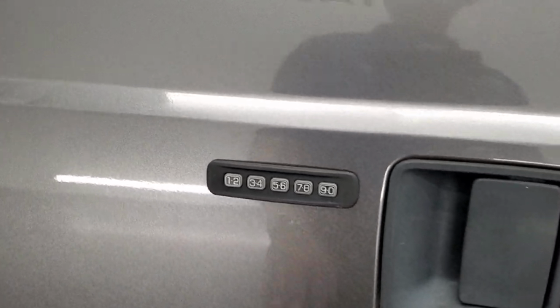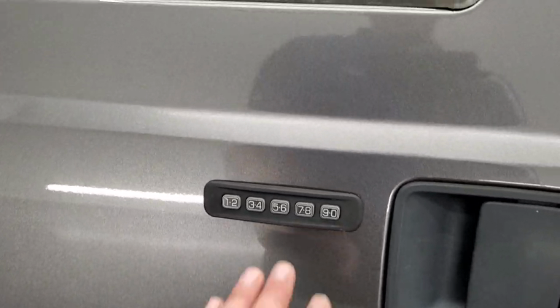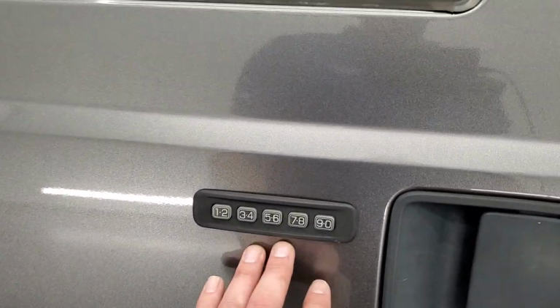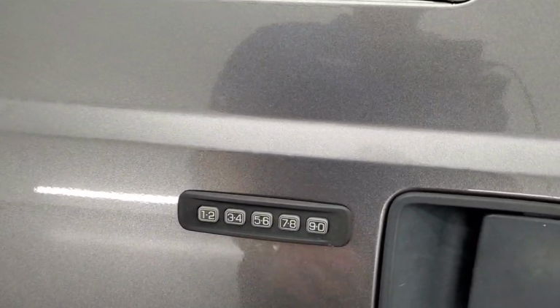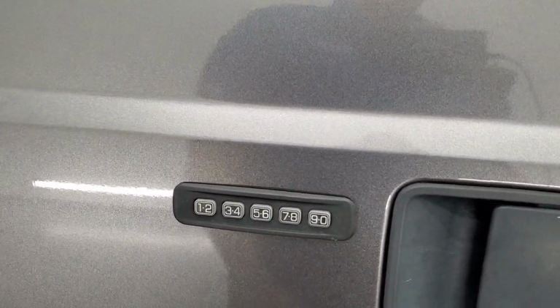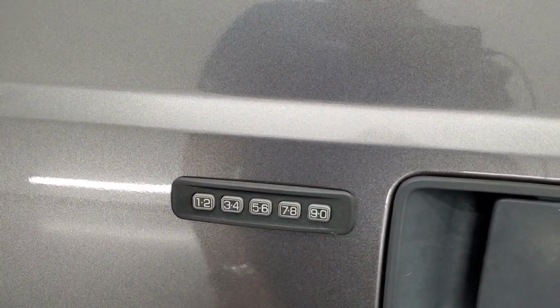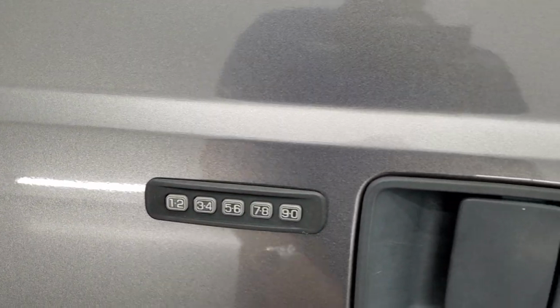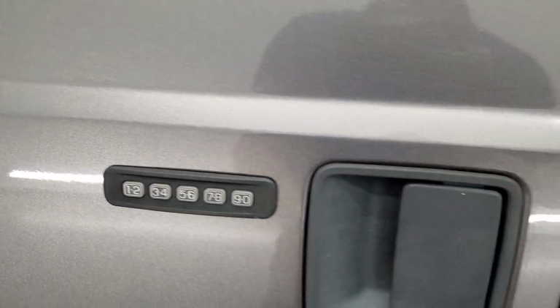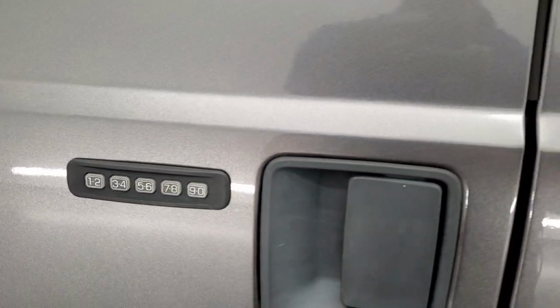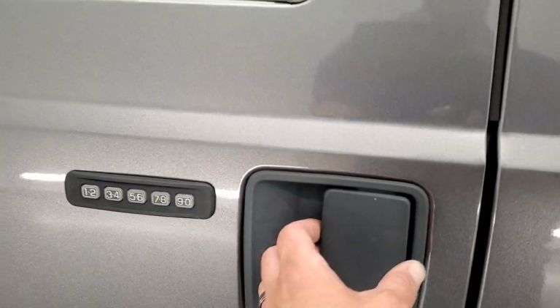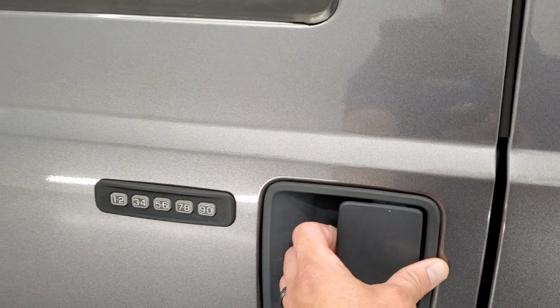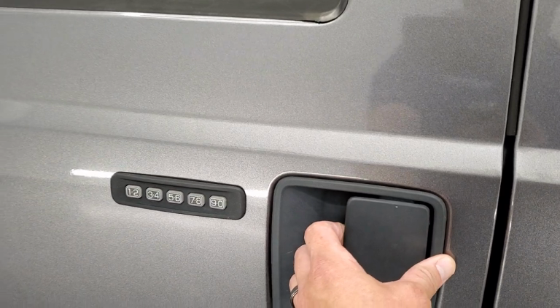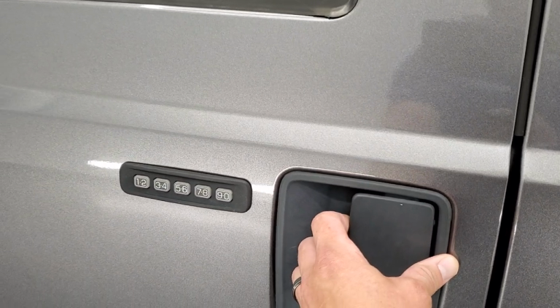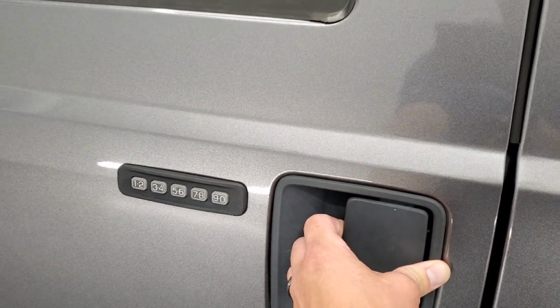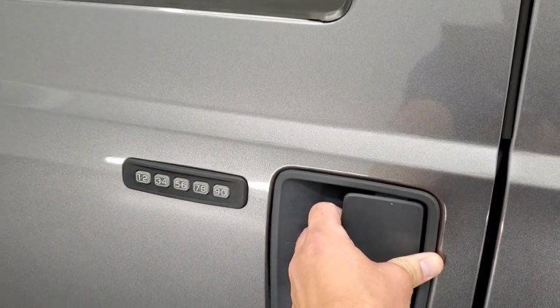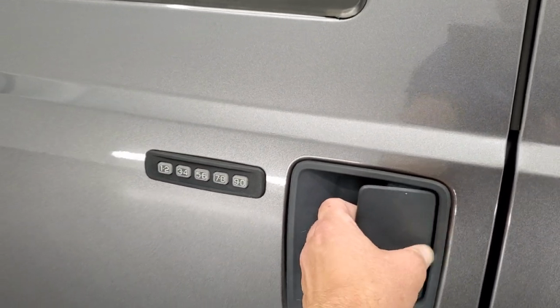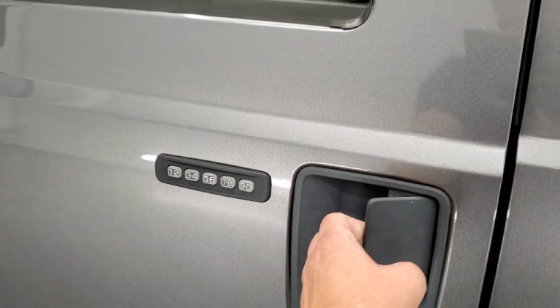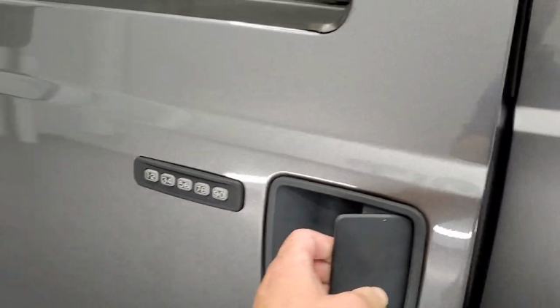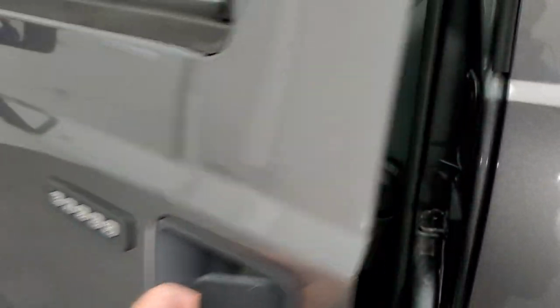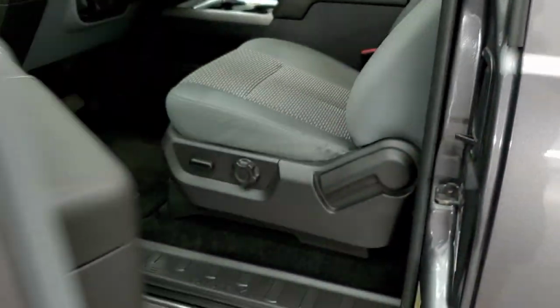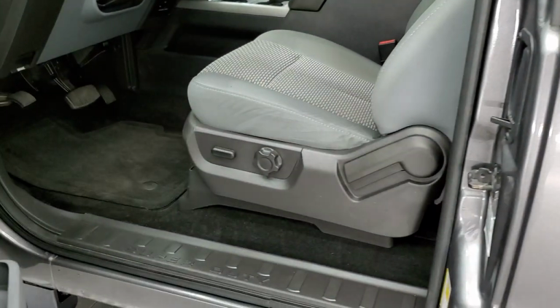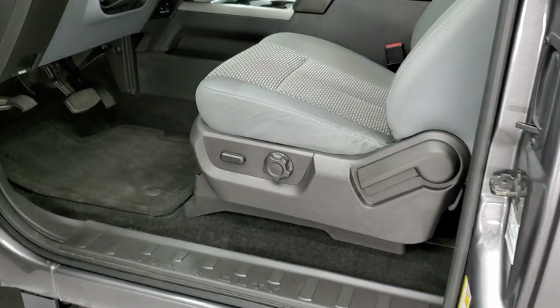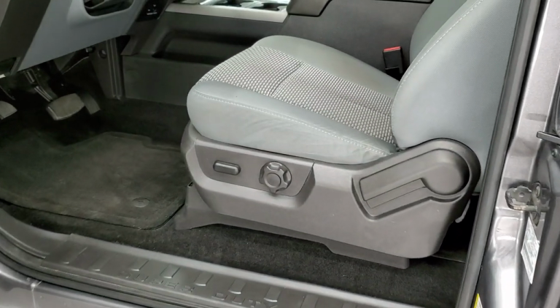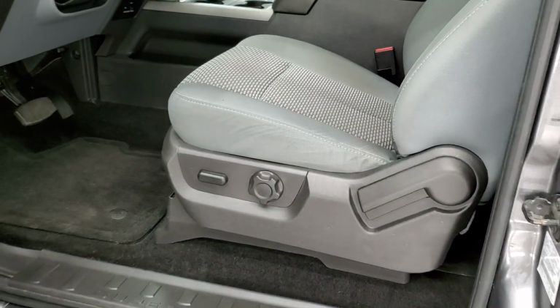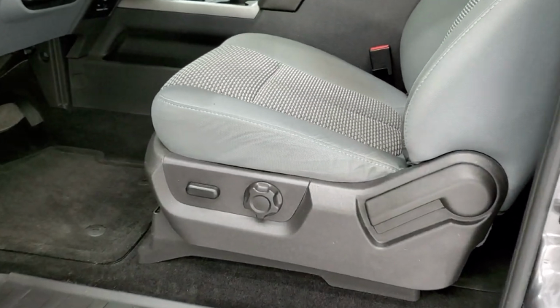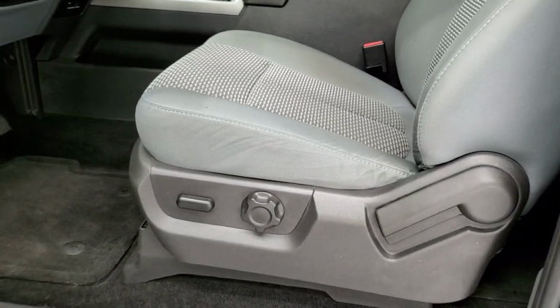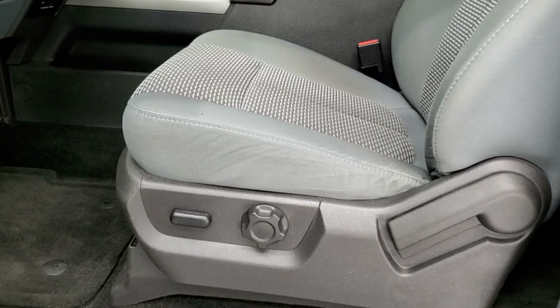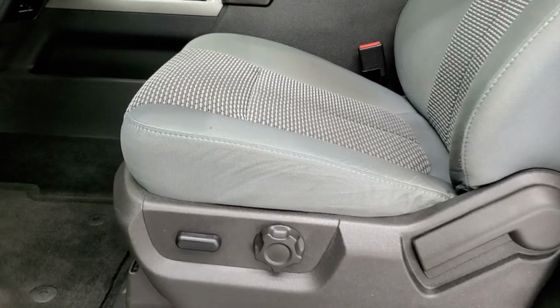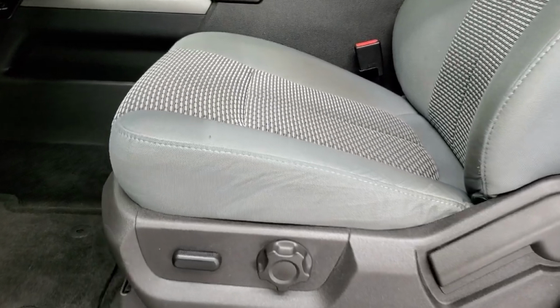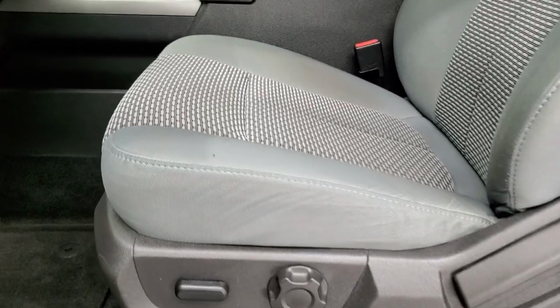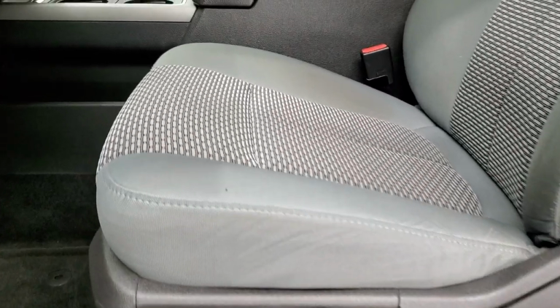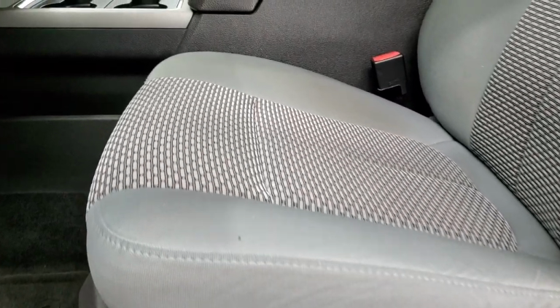We have the door code, and if you ever wanted to know how to find your door code on your 2011 to 2014 F-250, there's a video in the upper right hand part of the screen — click that and check it out.